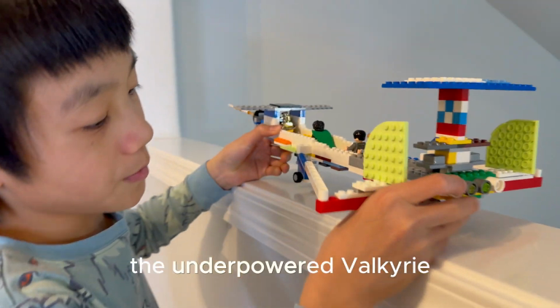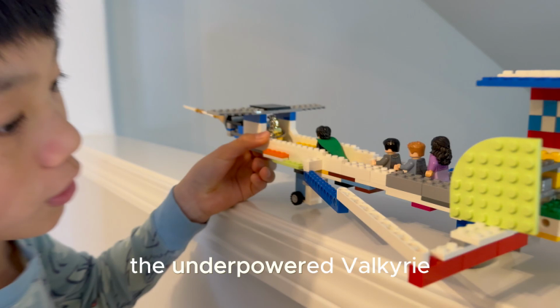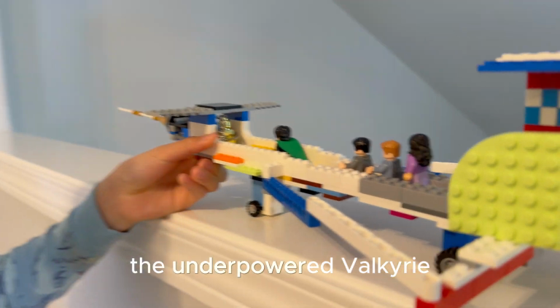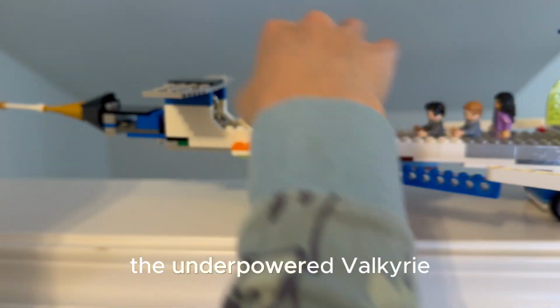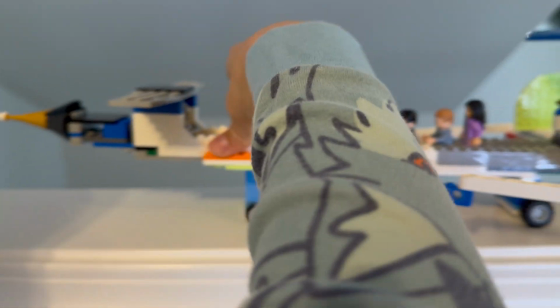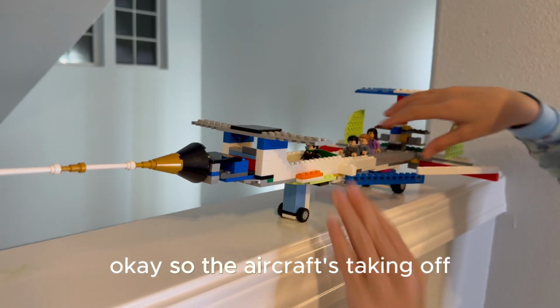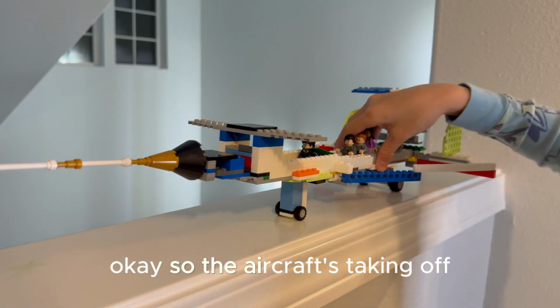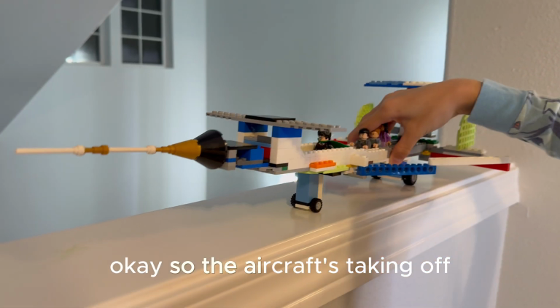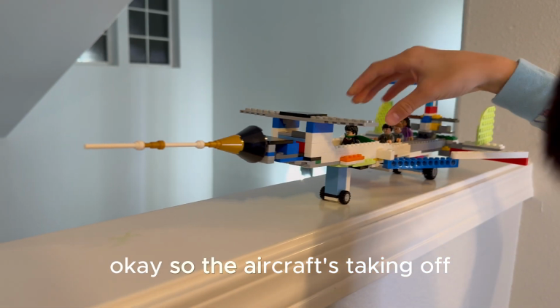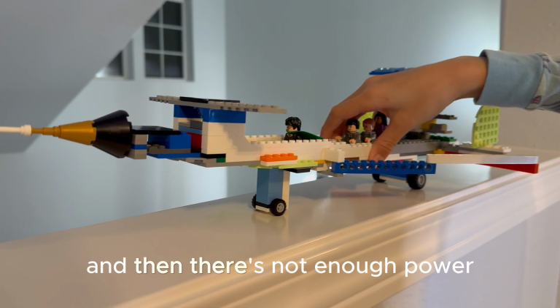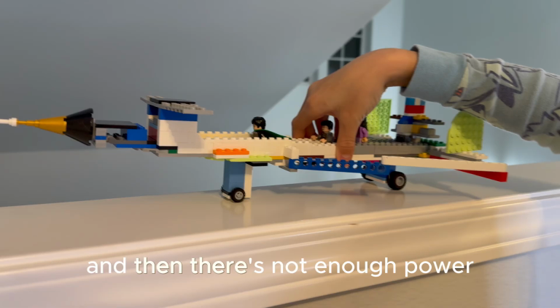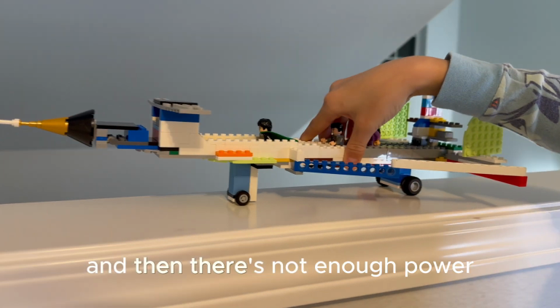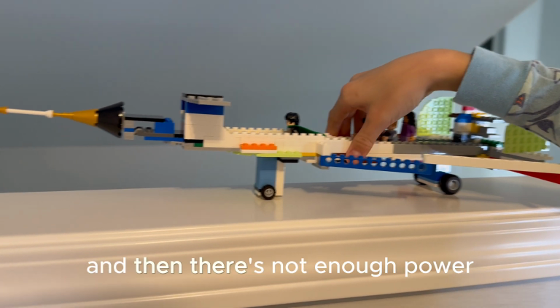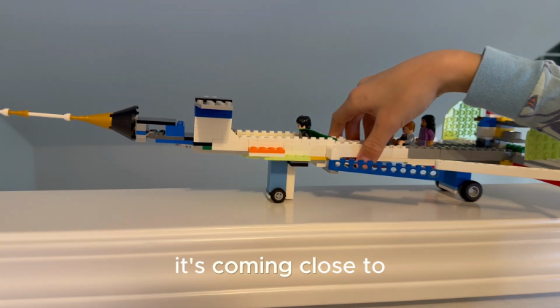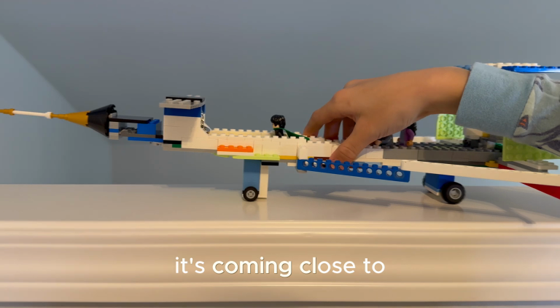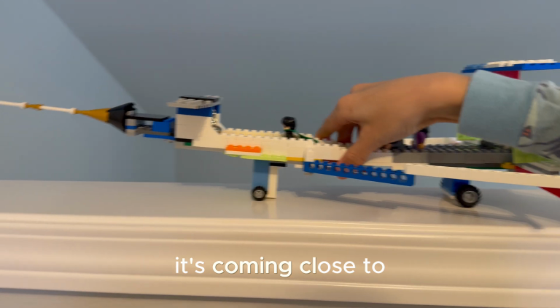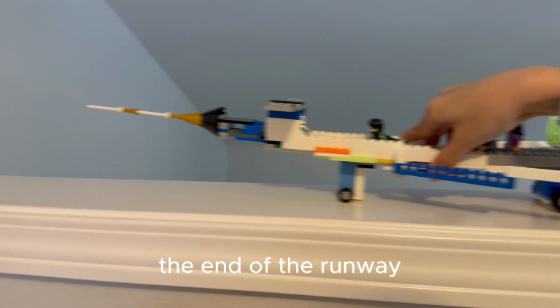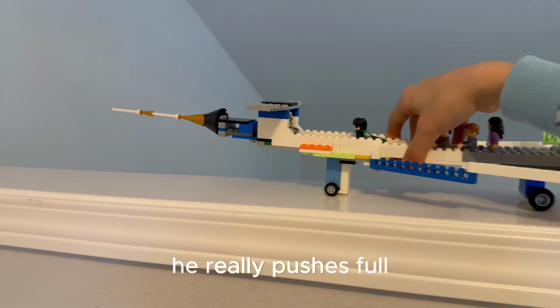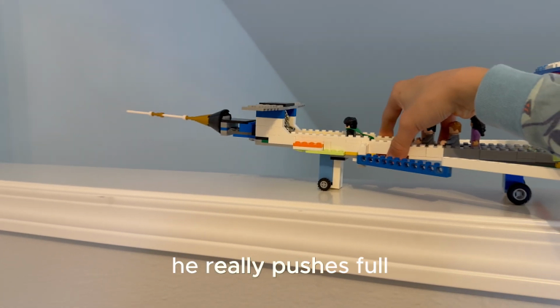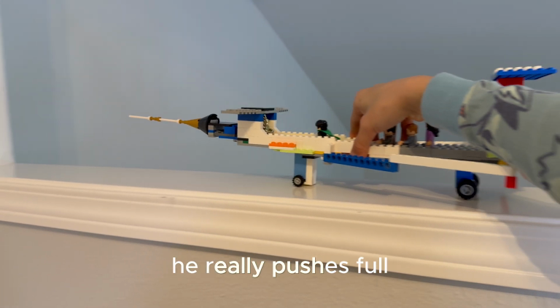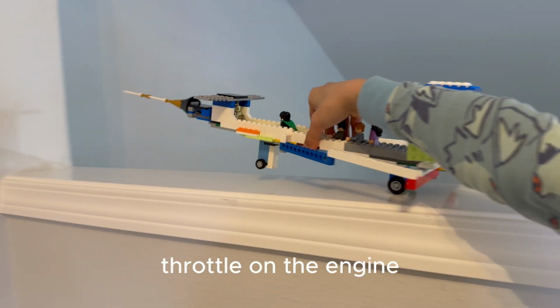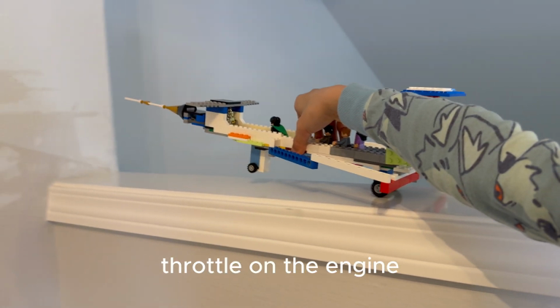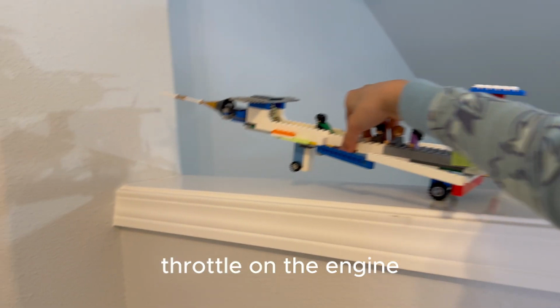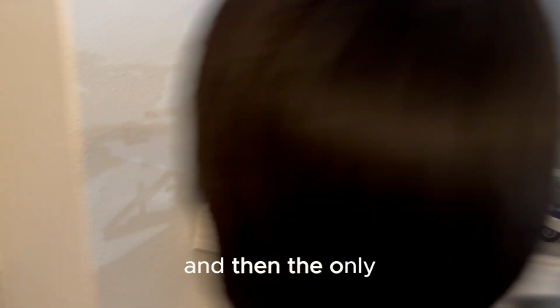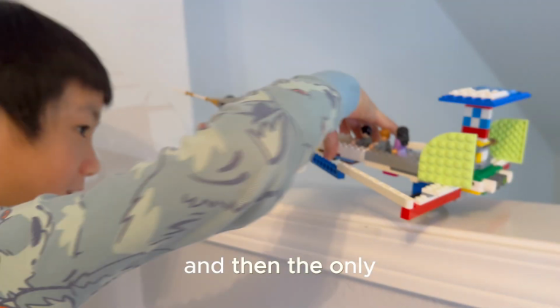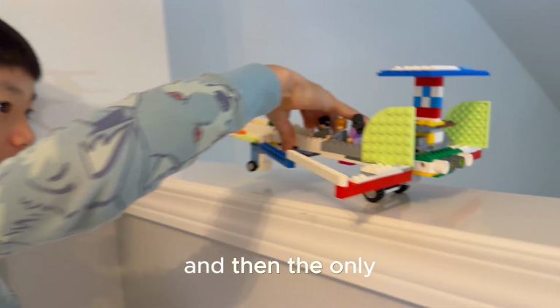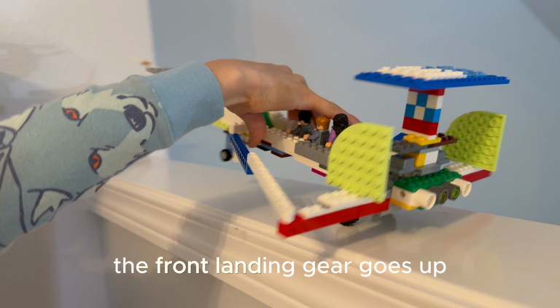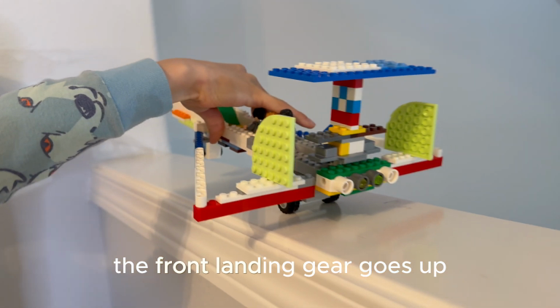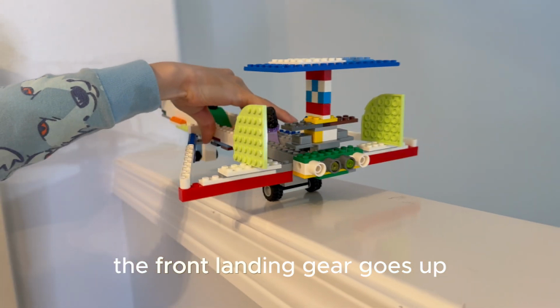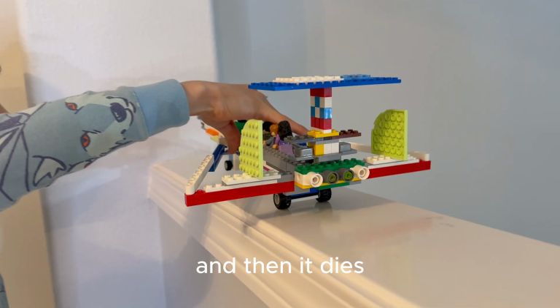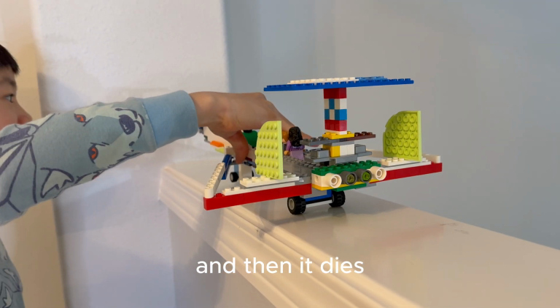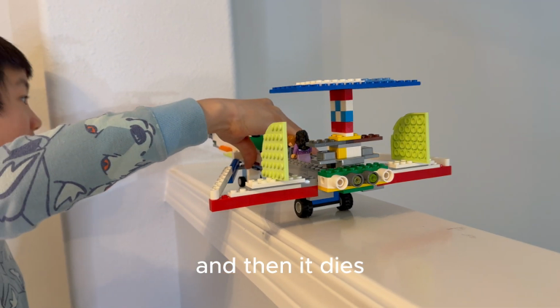The underpowered Valkyrie — the aircraft's taking off and then there's not enough power. It's coming close to the end of the runway. It really pushes full throttle in the engines, and then only the front landing gear goes up, and then it dies.